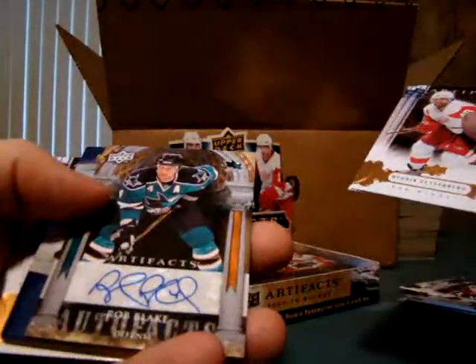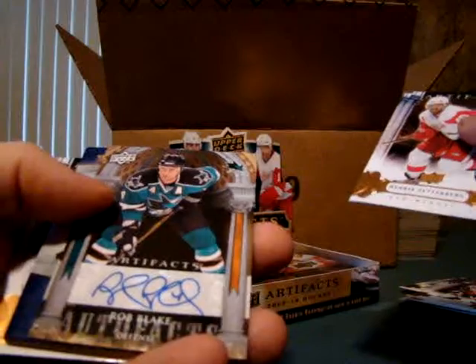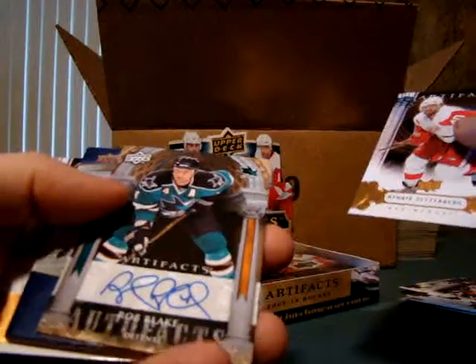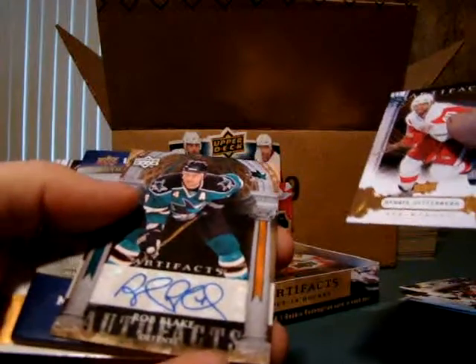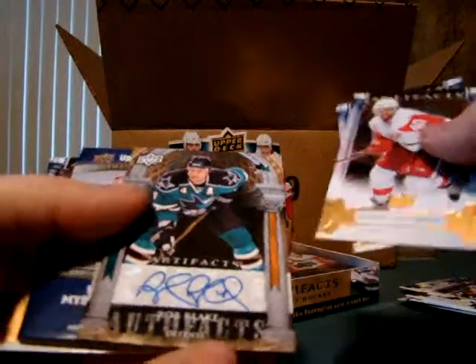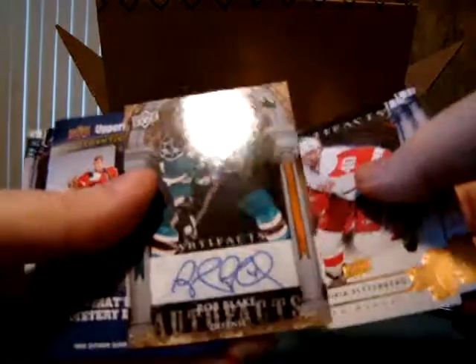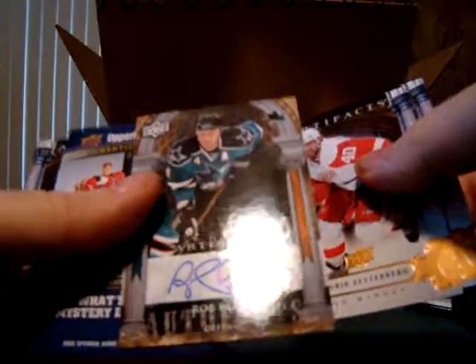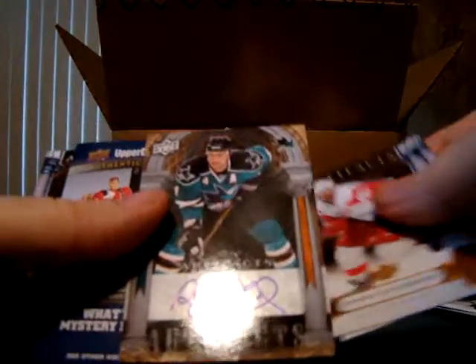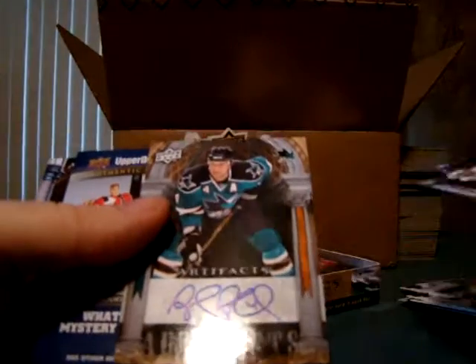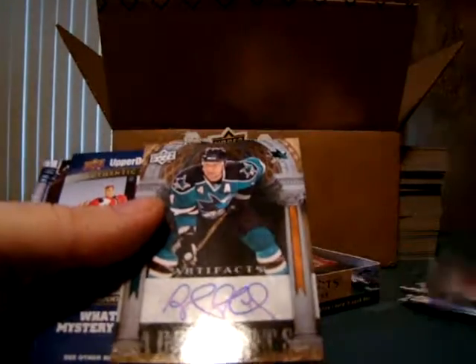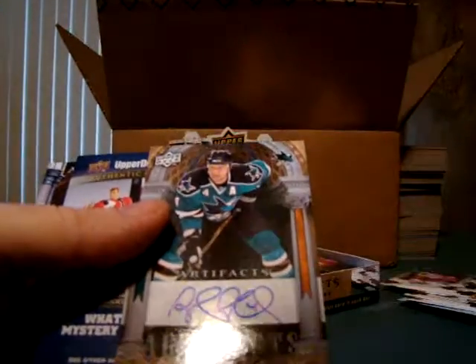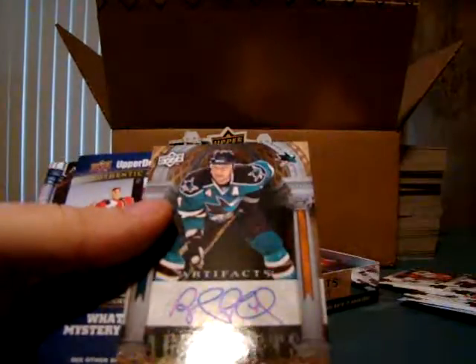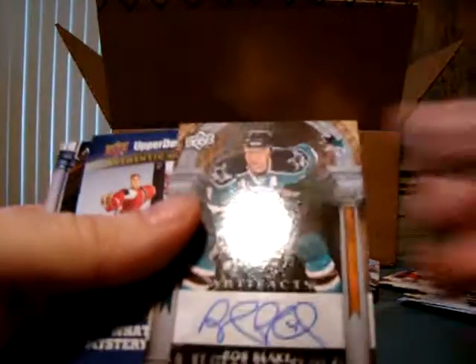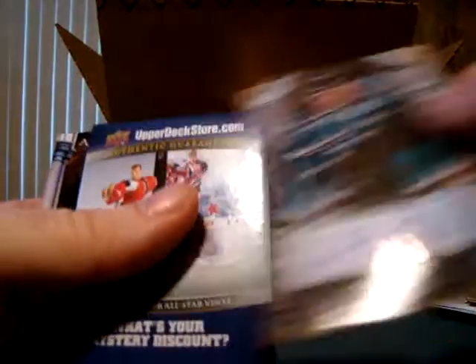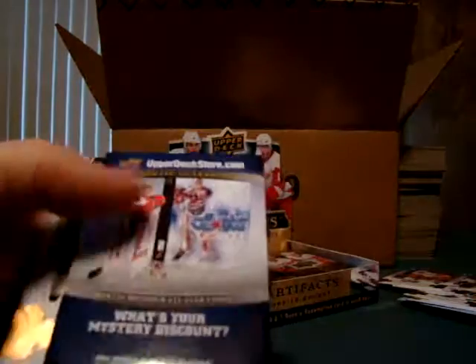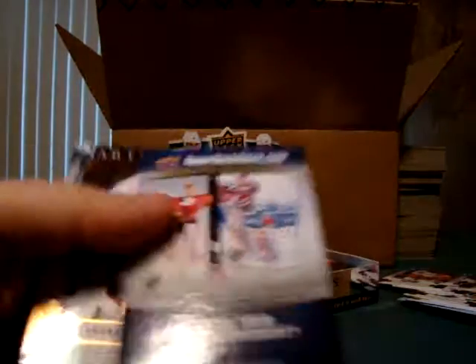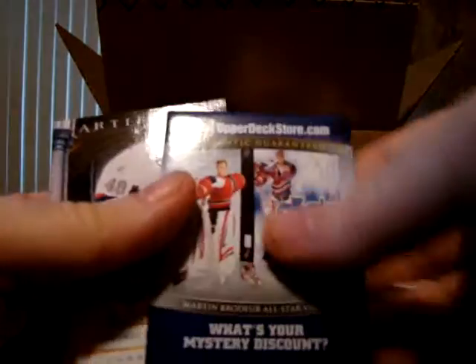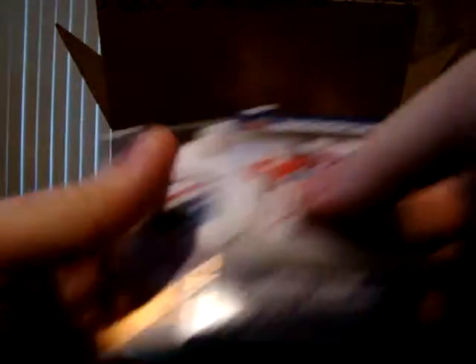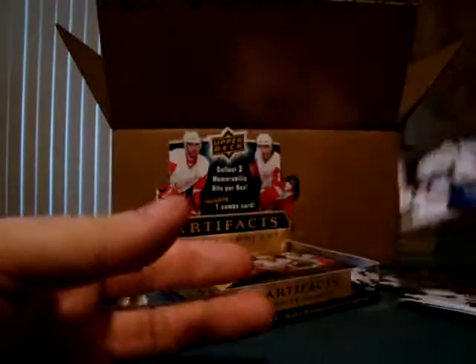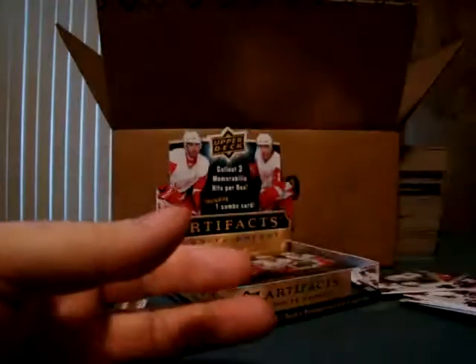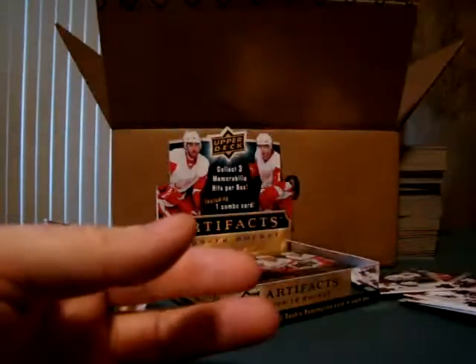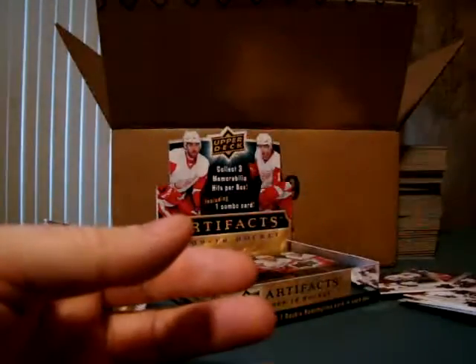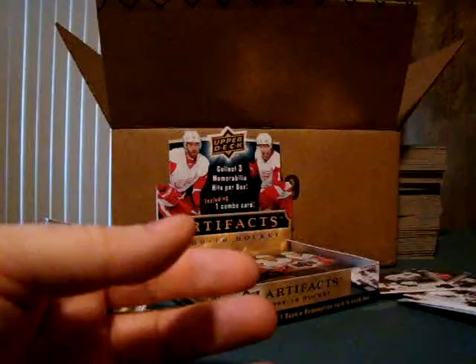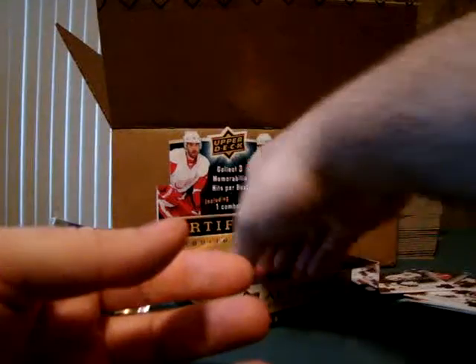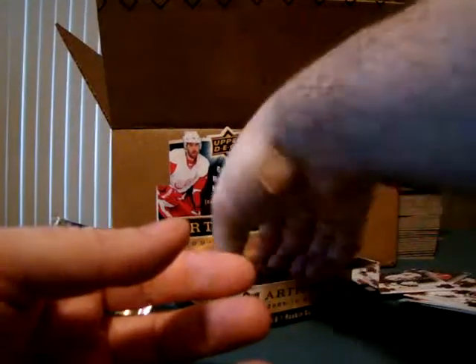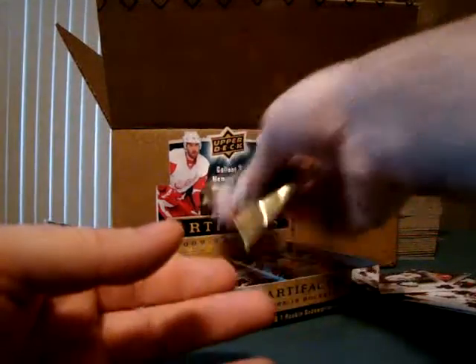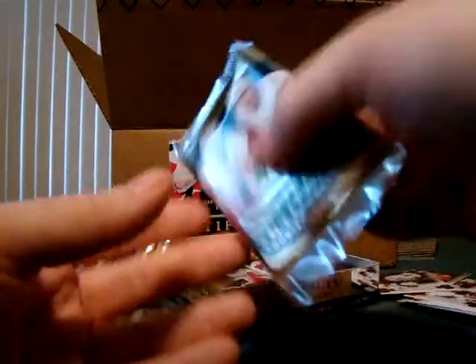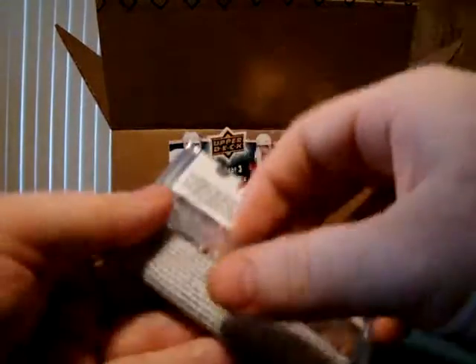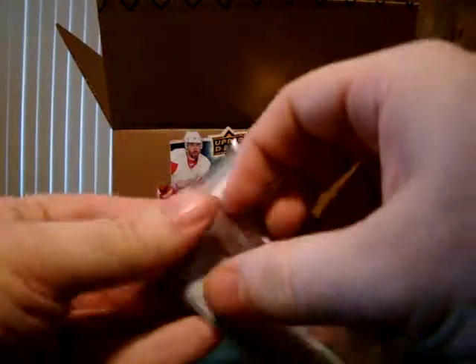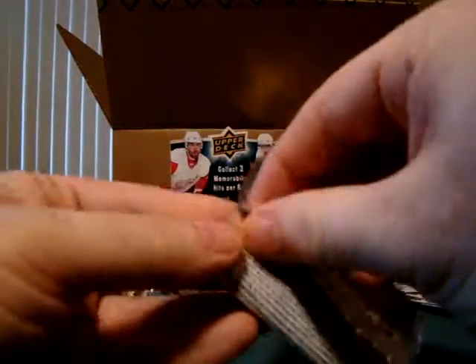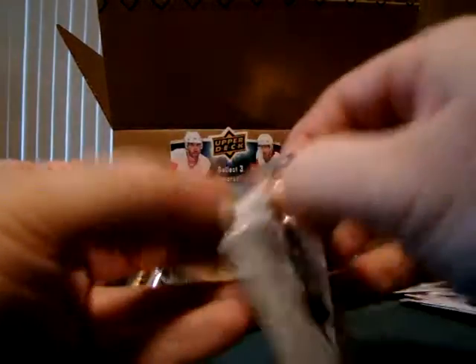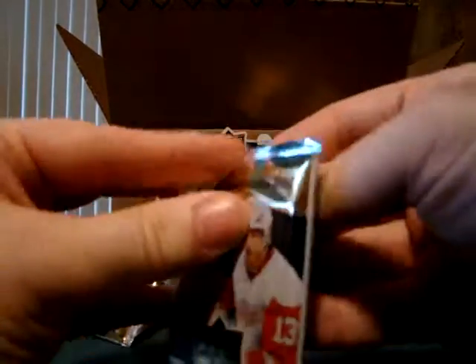Rob Blake autograph. You know, I'm noticing the autographs this year seem to be a little higher caliber players than last year.